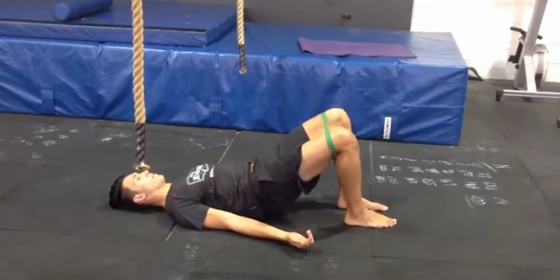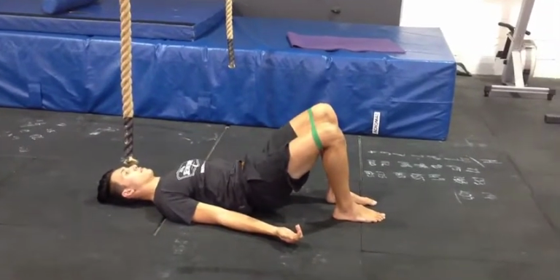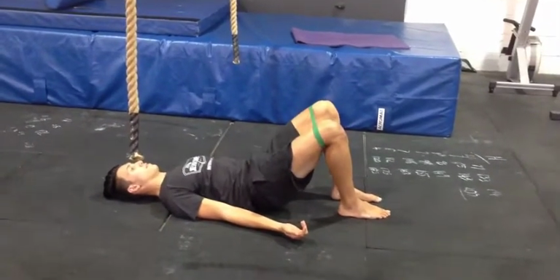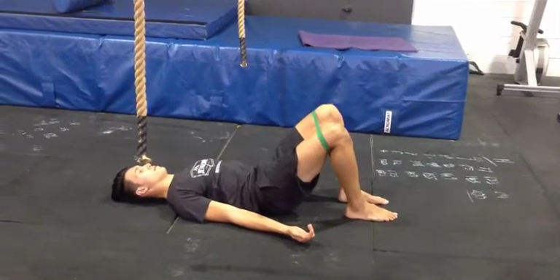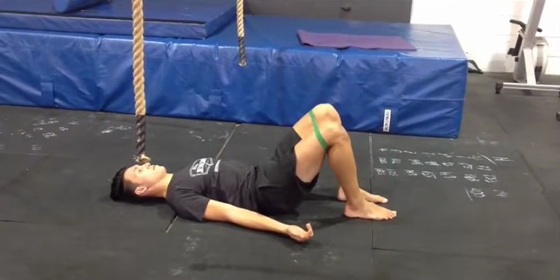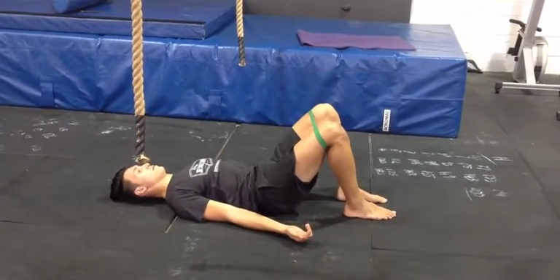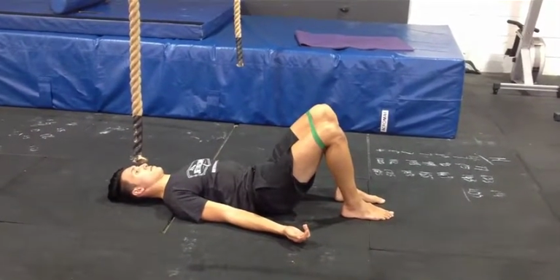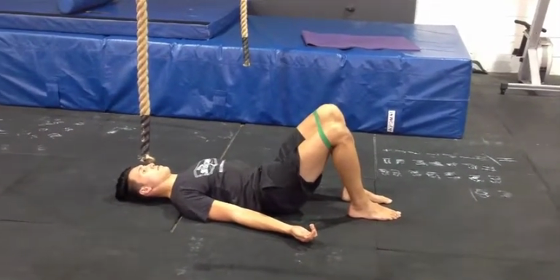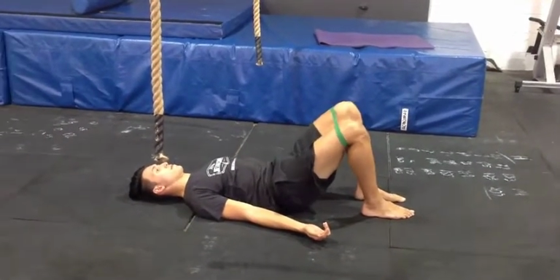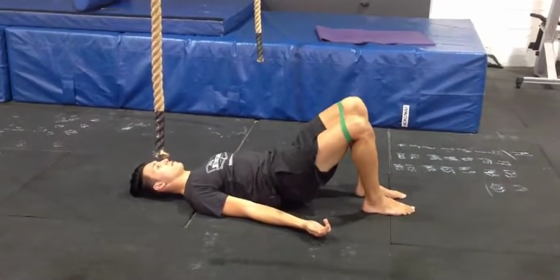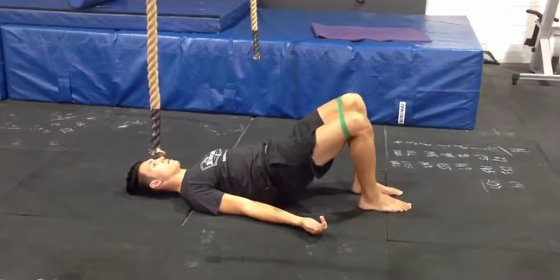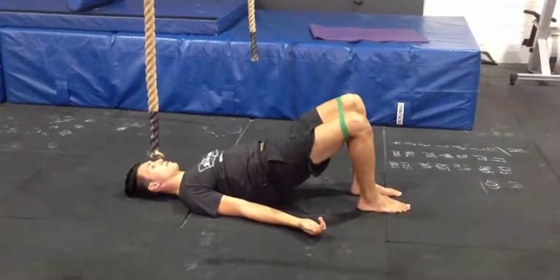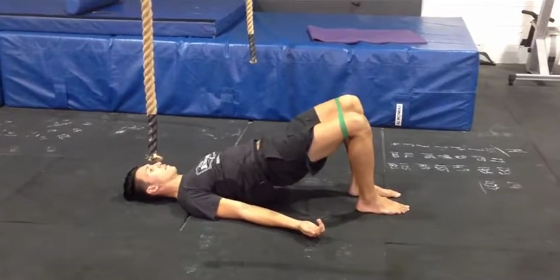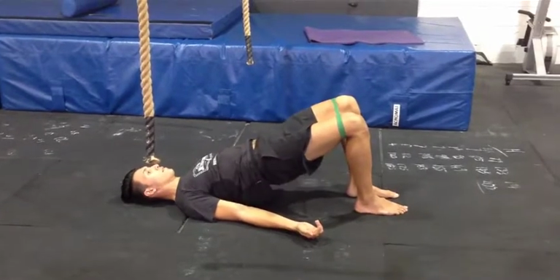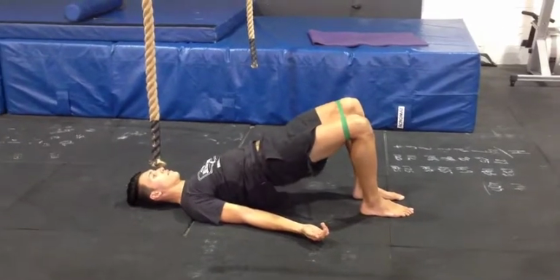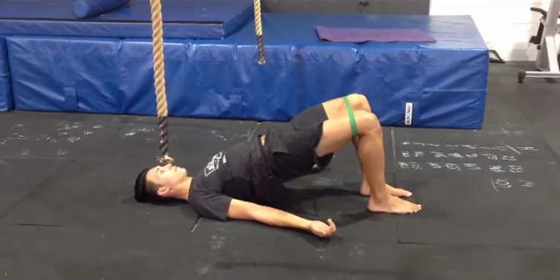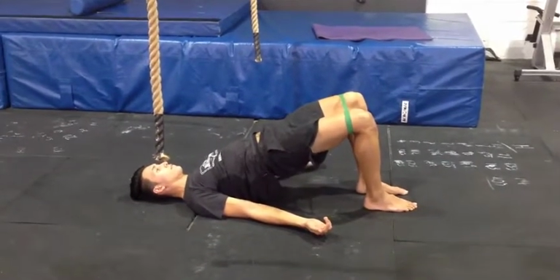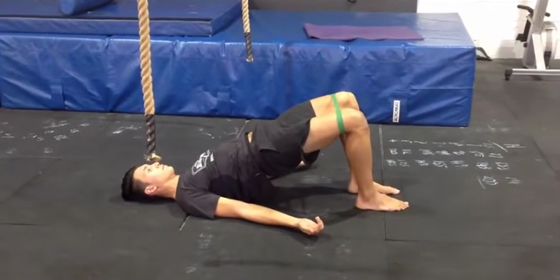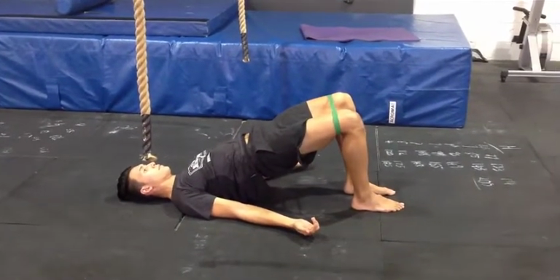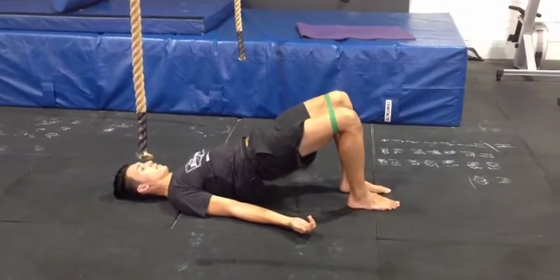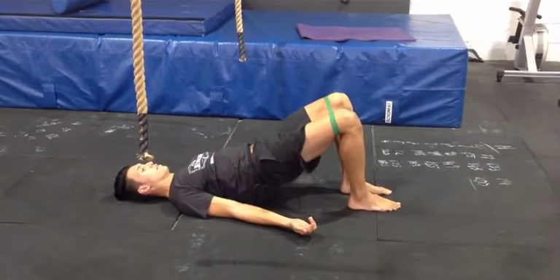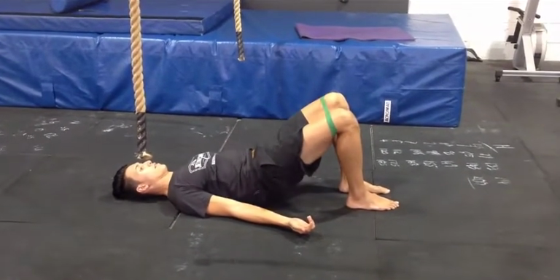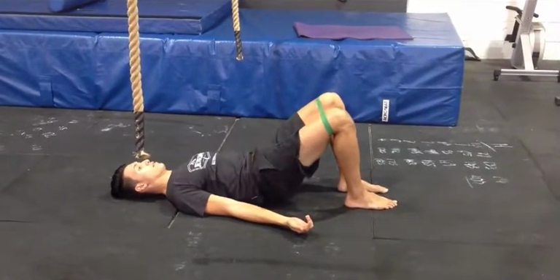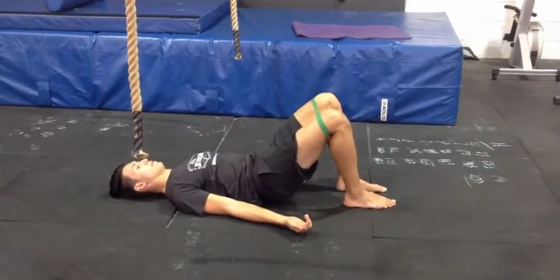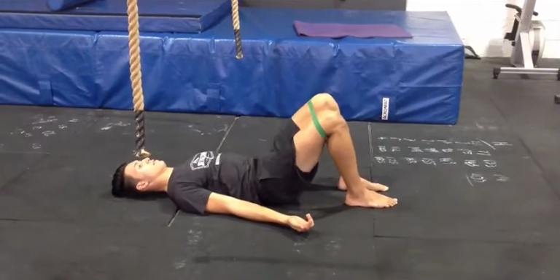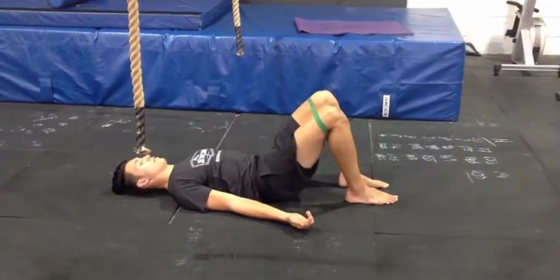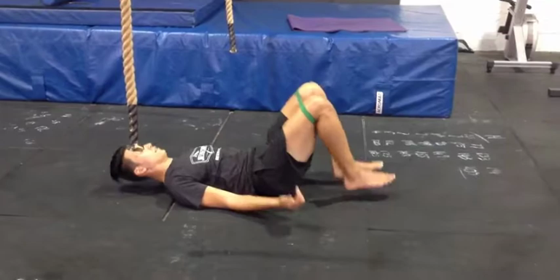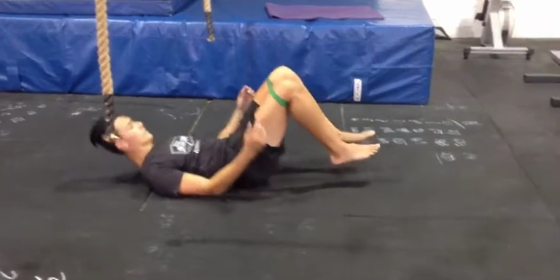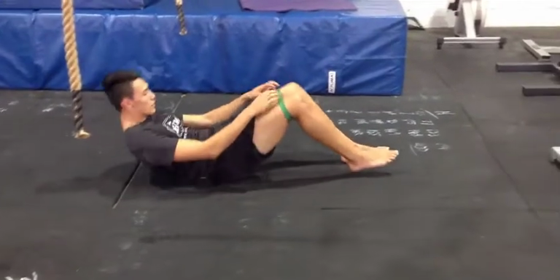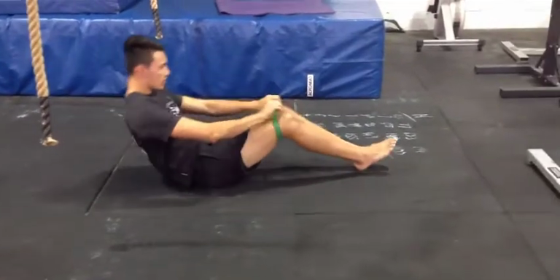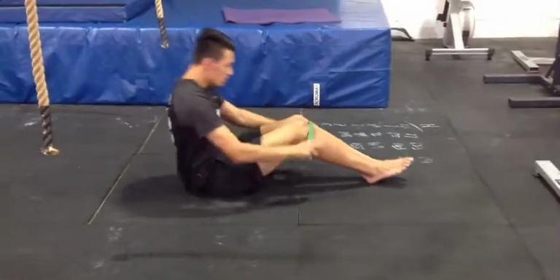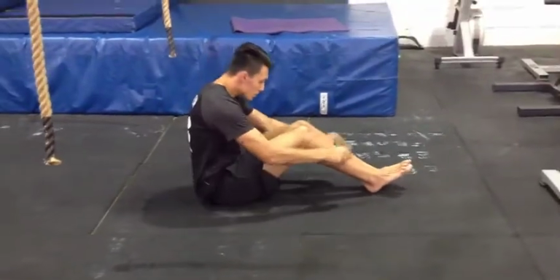We're going to get you to do this for the prescribed amount of reps. Pairing that up with something a little bit nastier — a tall kneeling hip hinge.